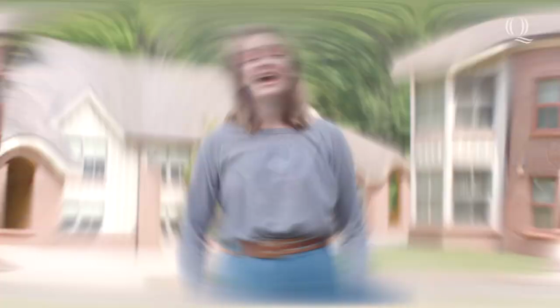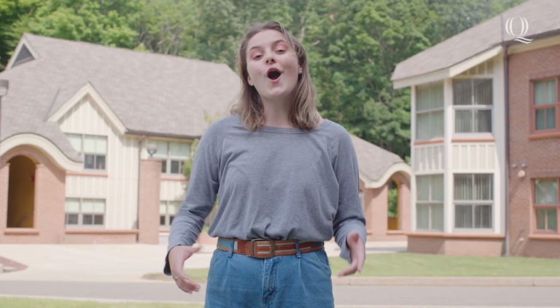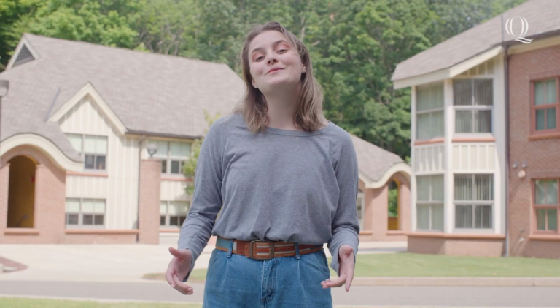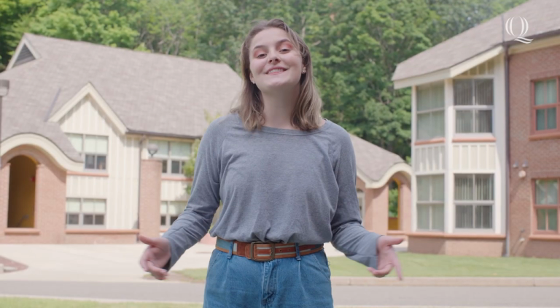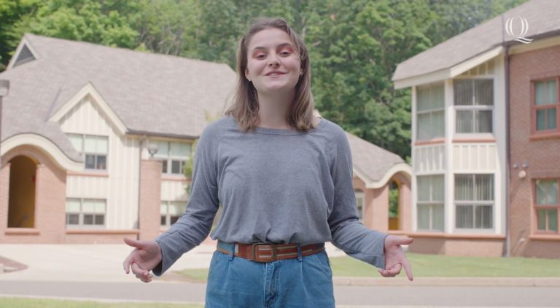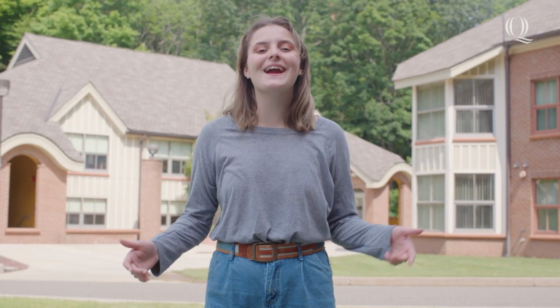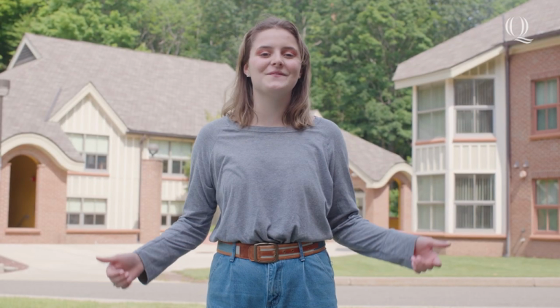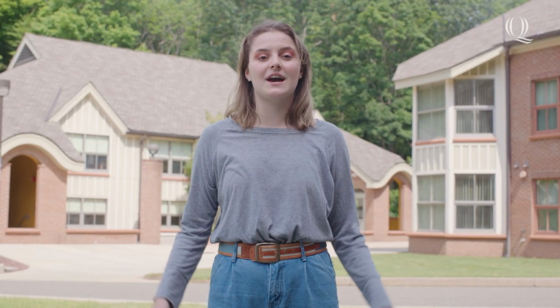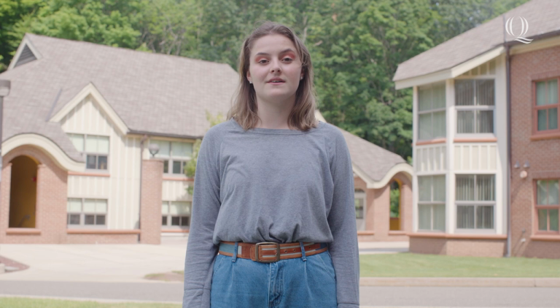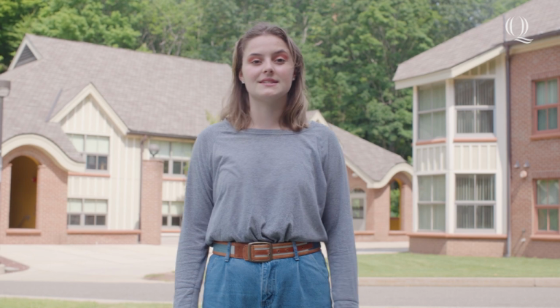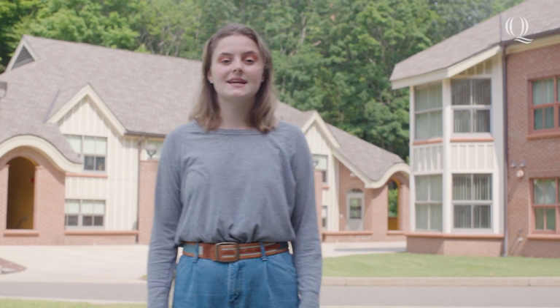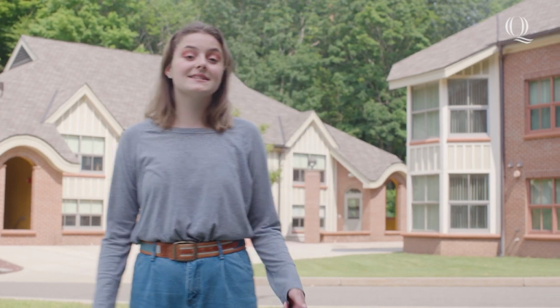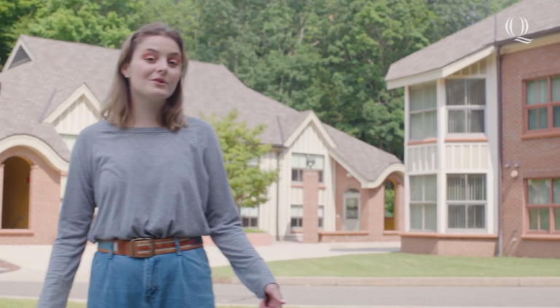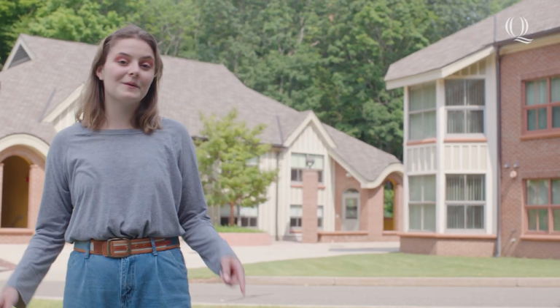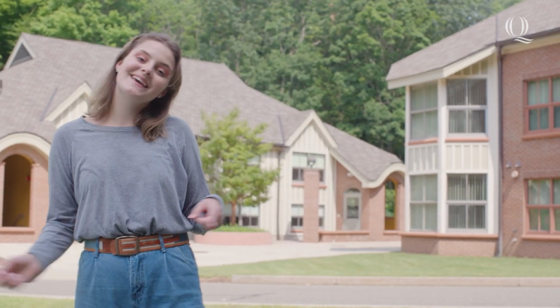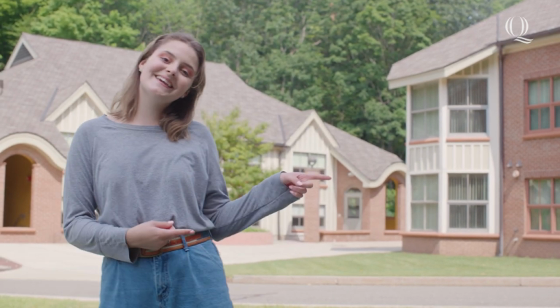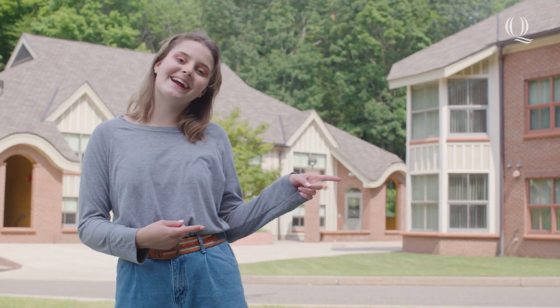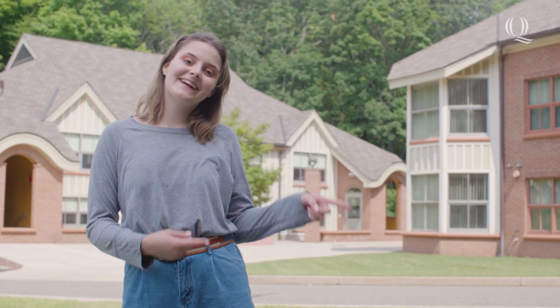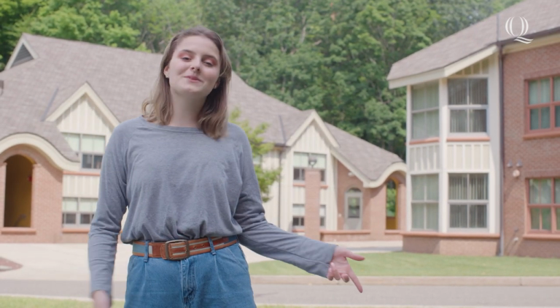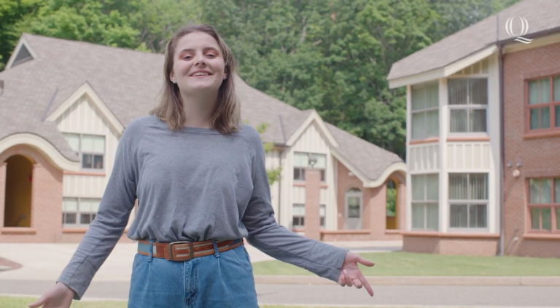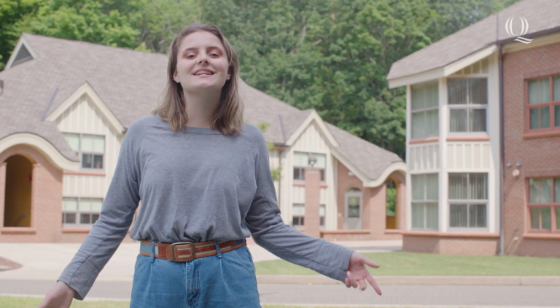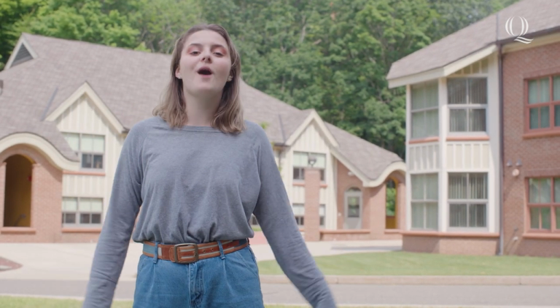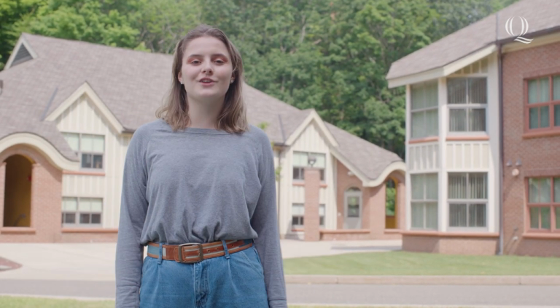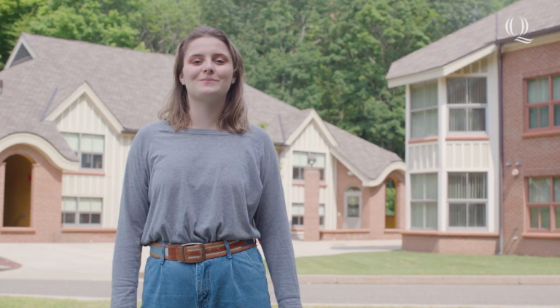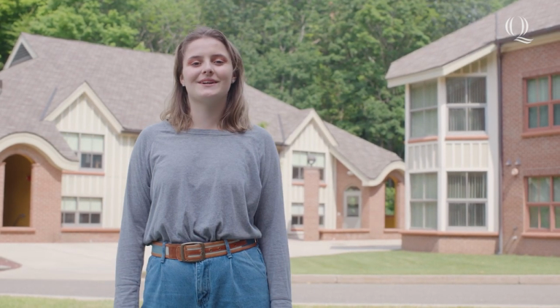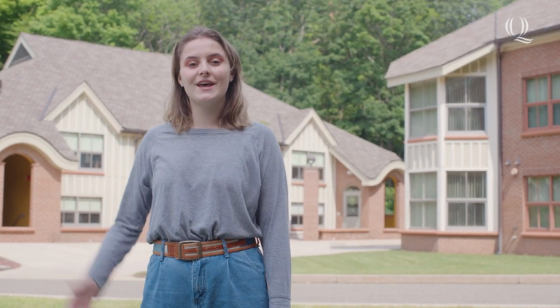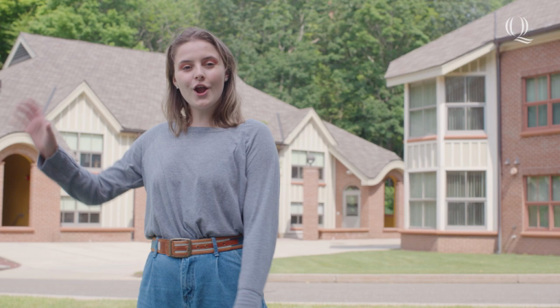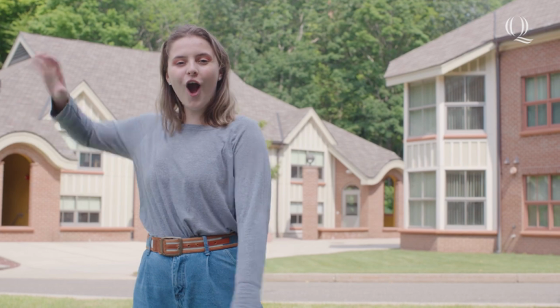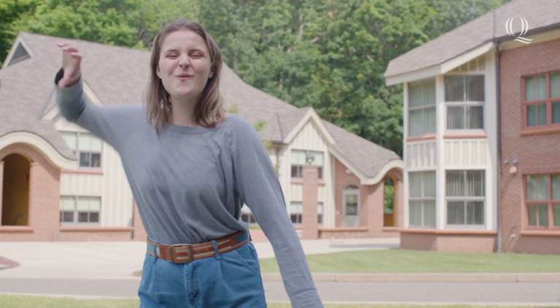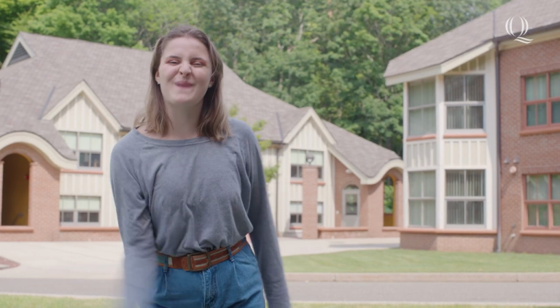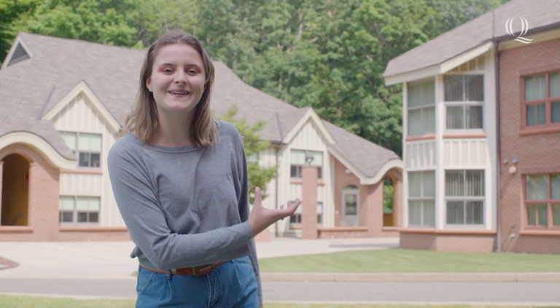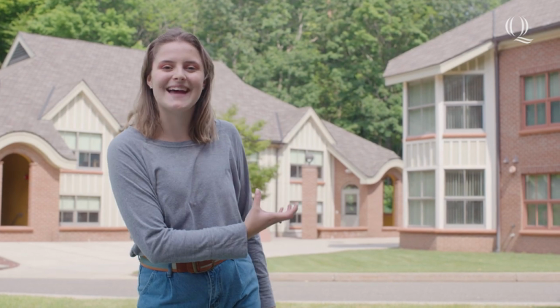I hope you enjoyed this tour of the townhouses. To see more dorms, click here. We'll see you next time on Dorm Tours. Go Bobcats!